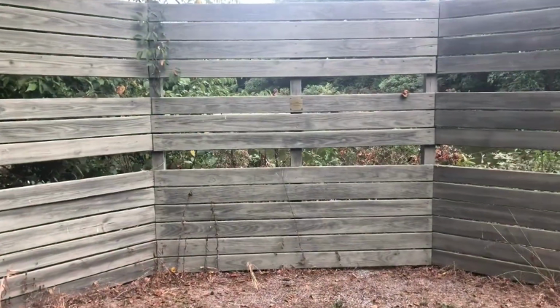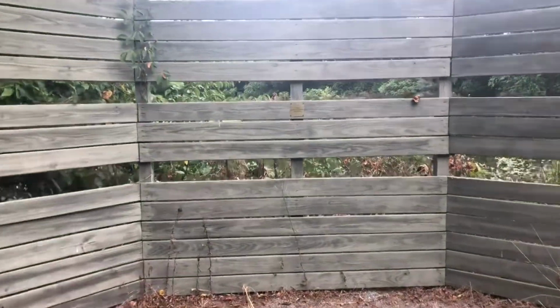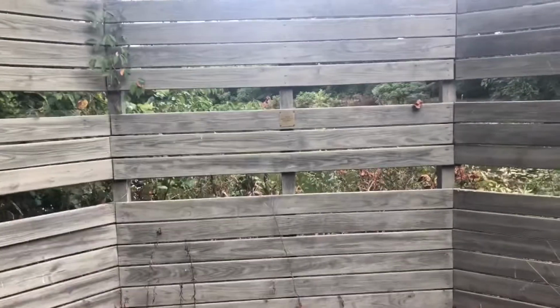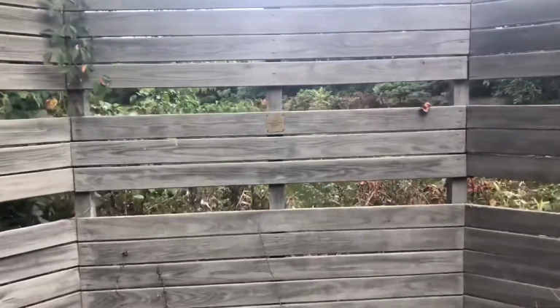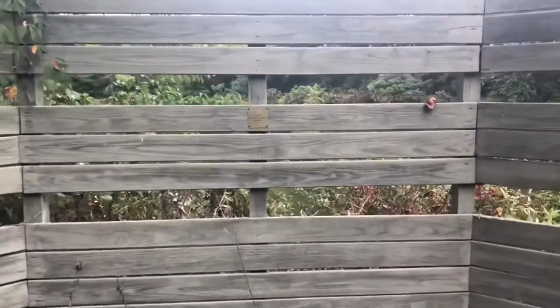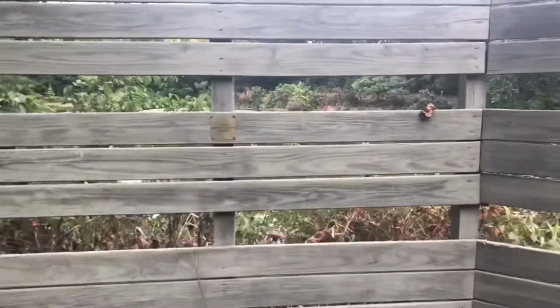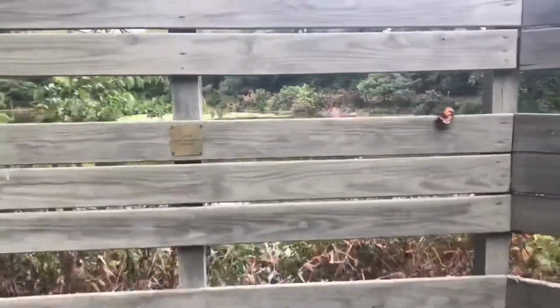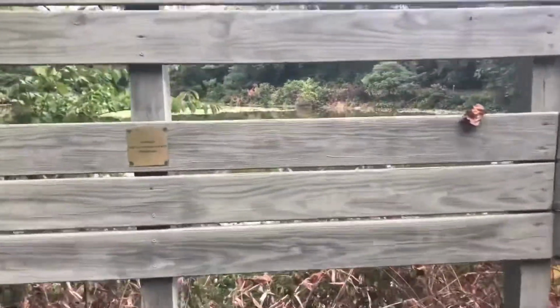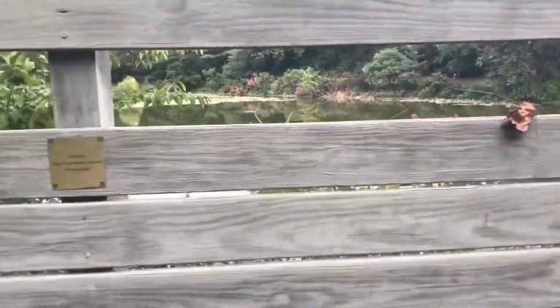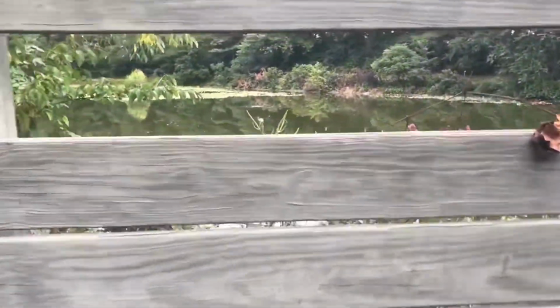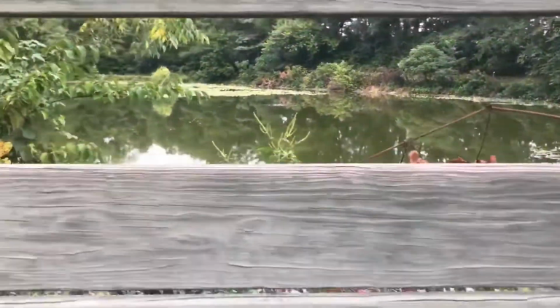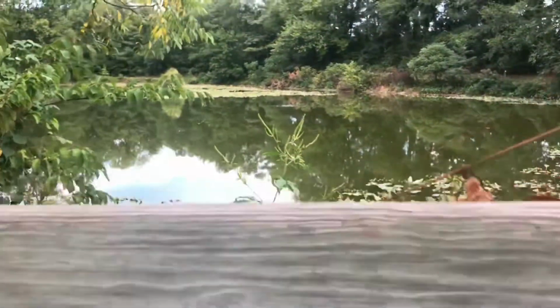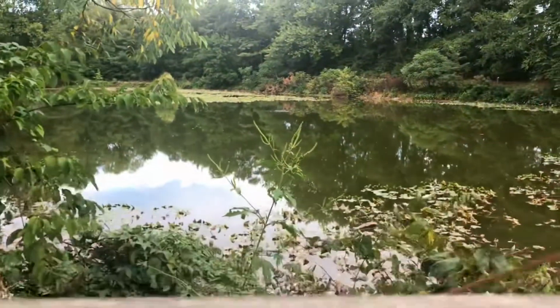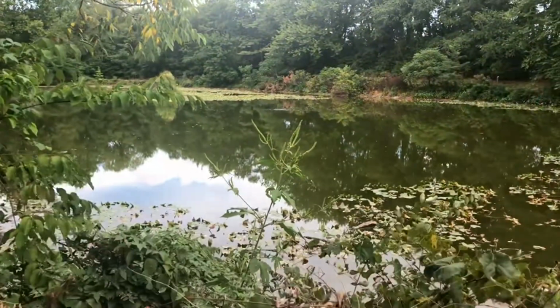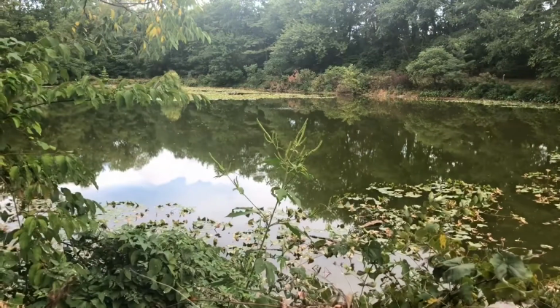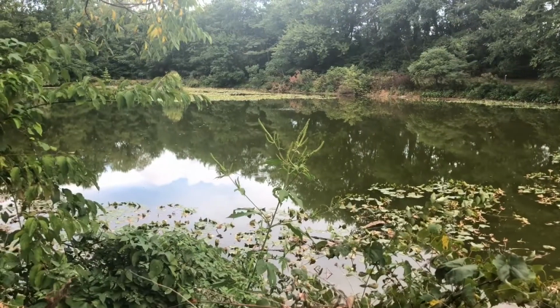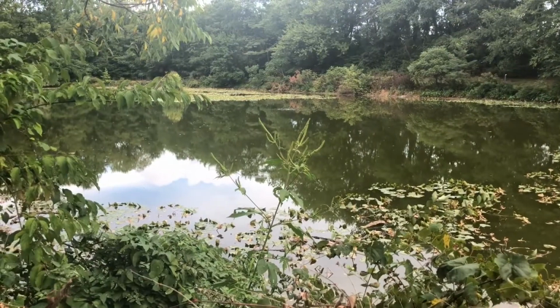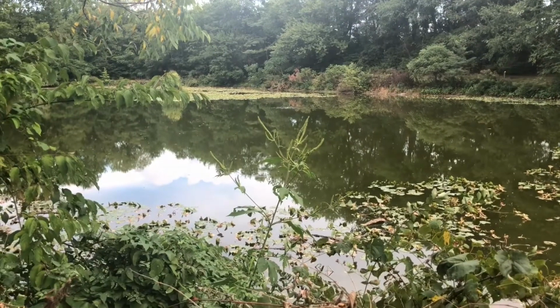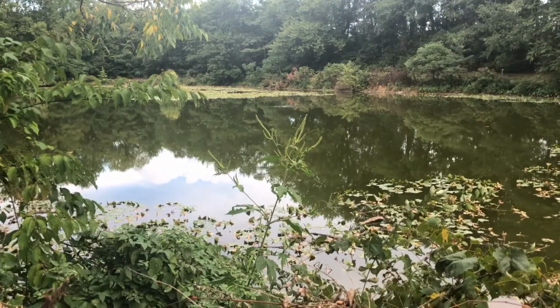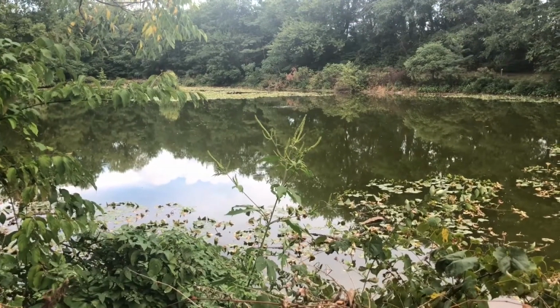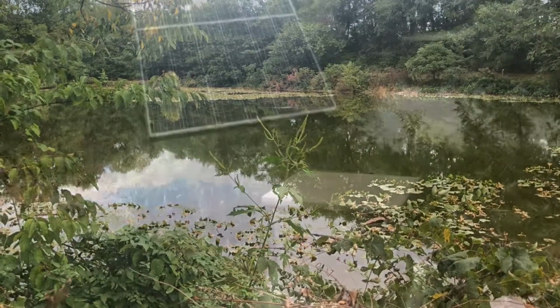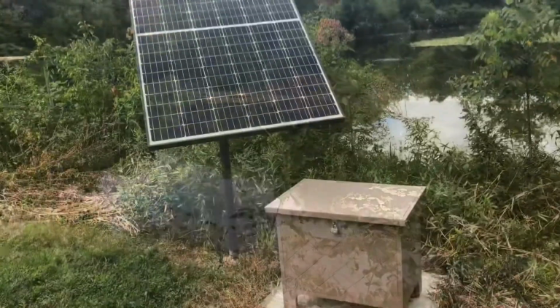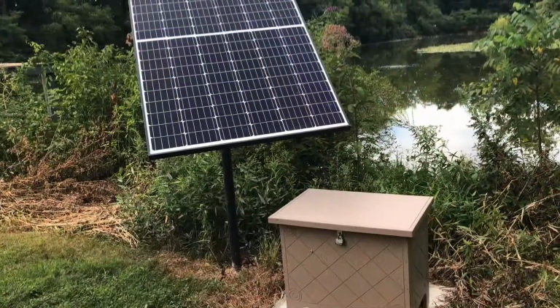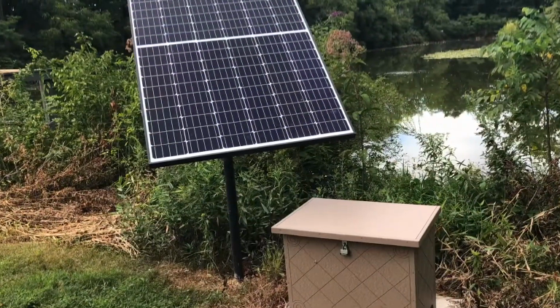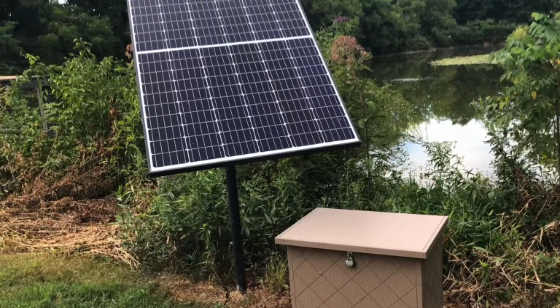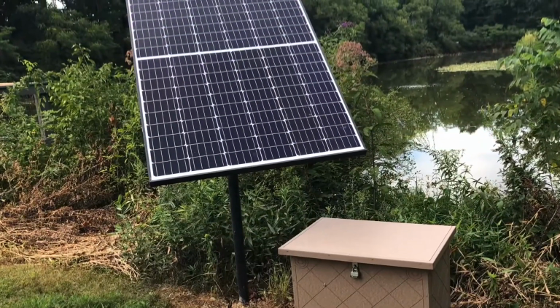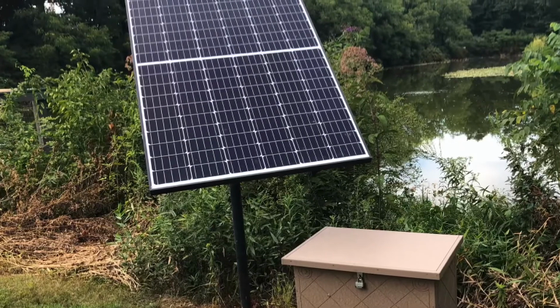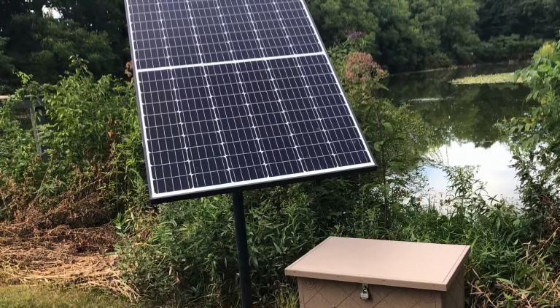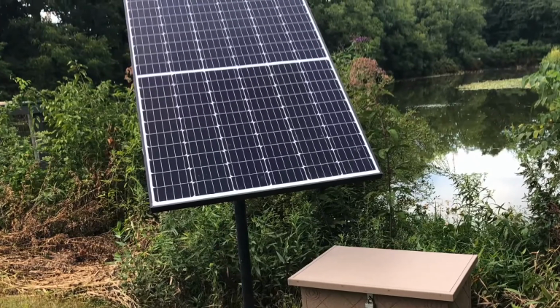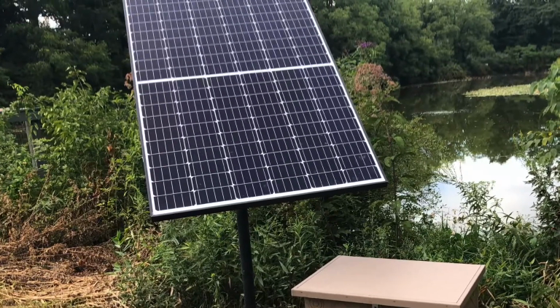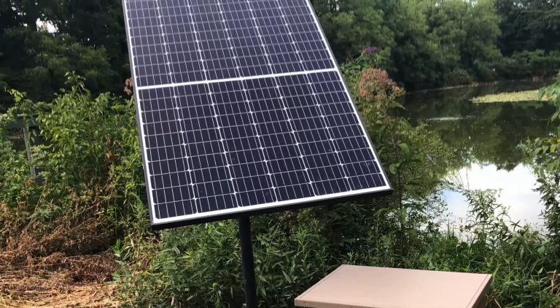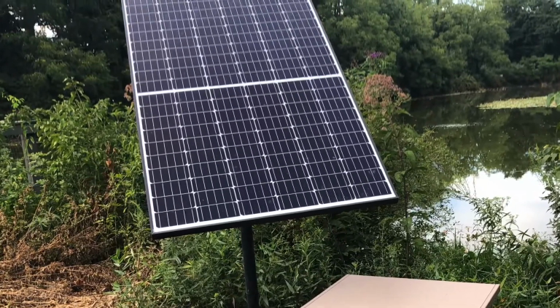Here we have a bird blind so we can look out onto the pond without disturbing the birds or other wildlife. This solar panel powers a pump that makes air bubbles in the pond.